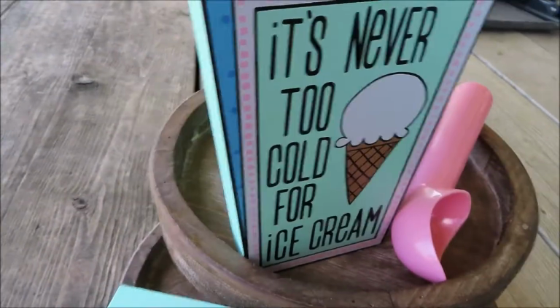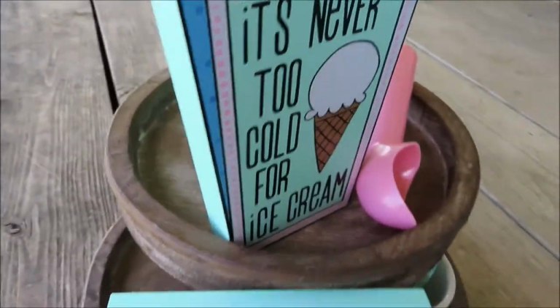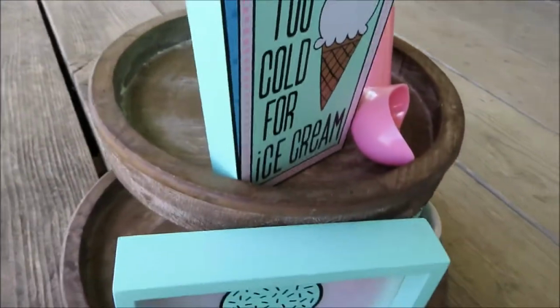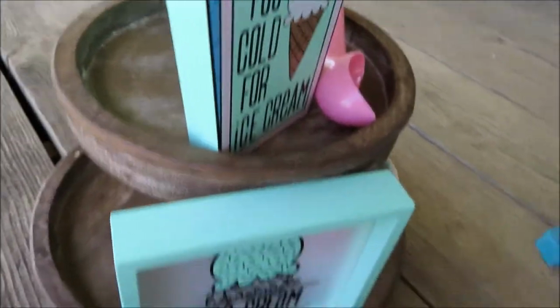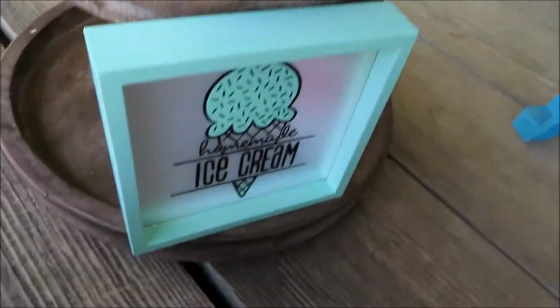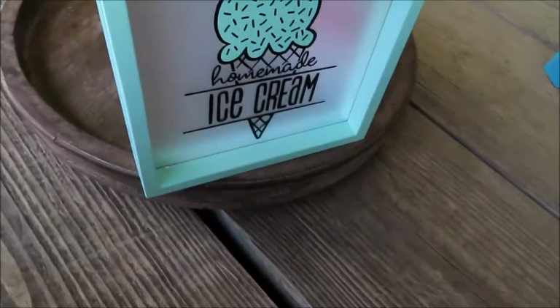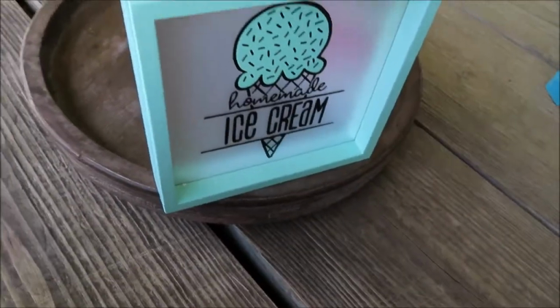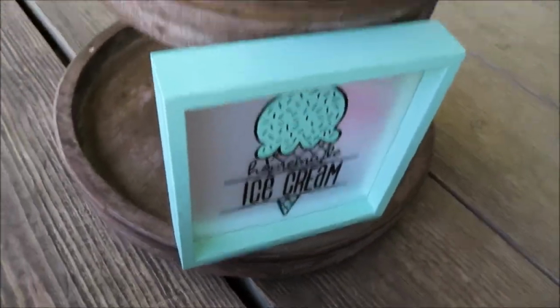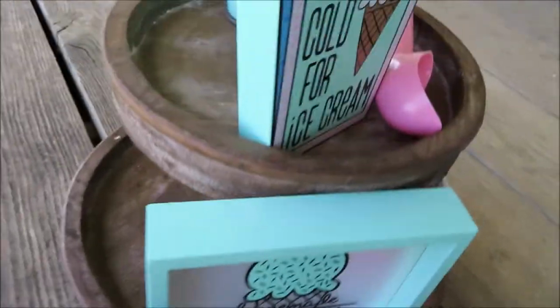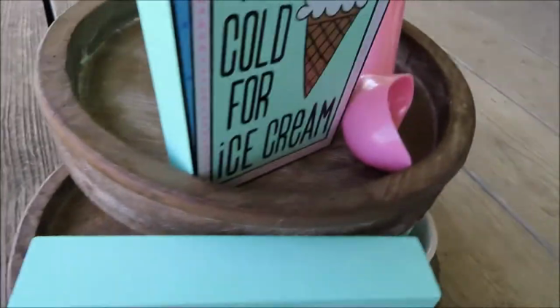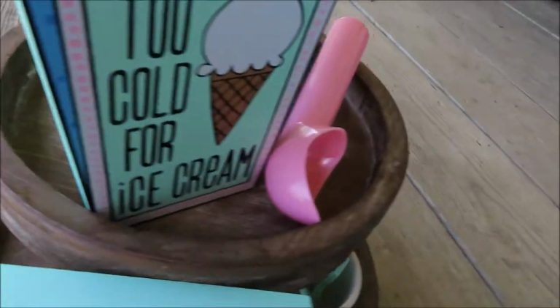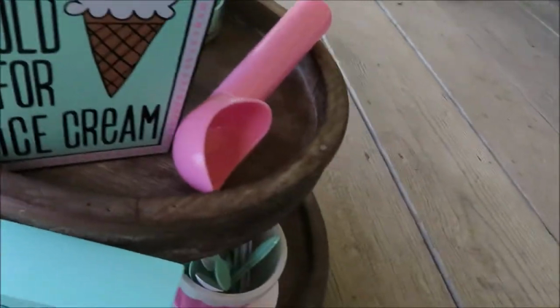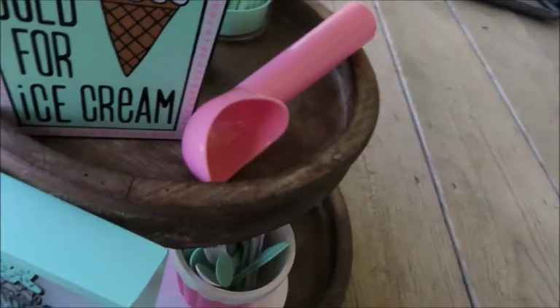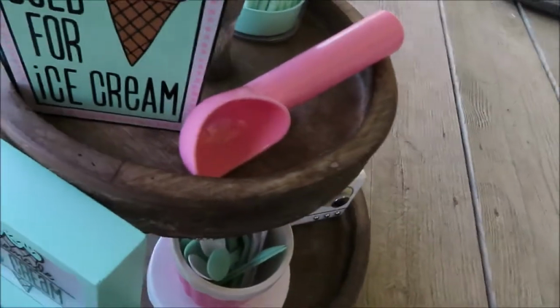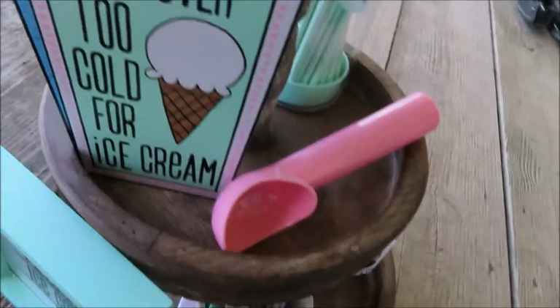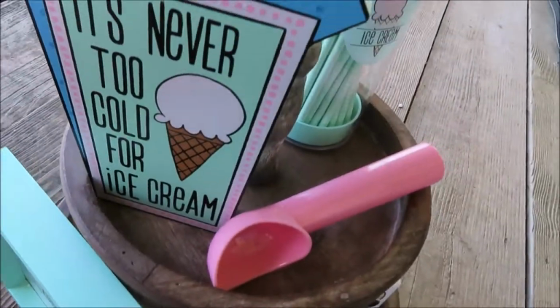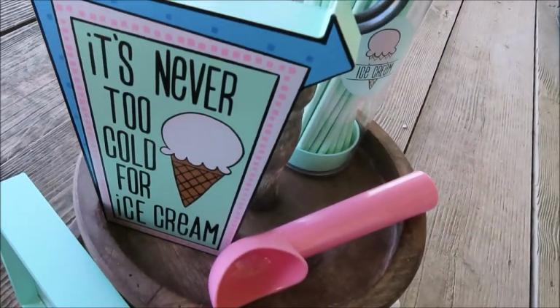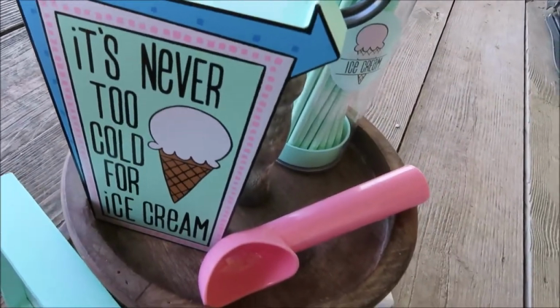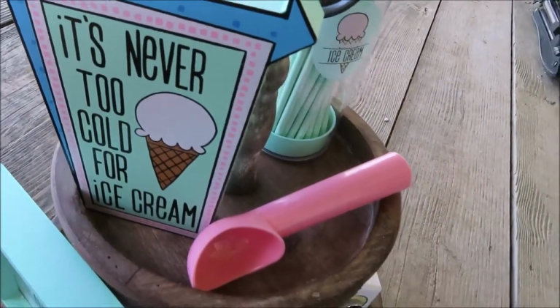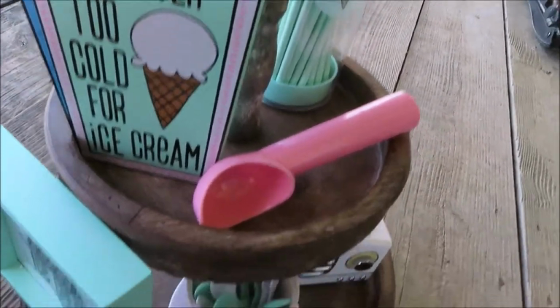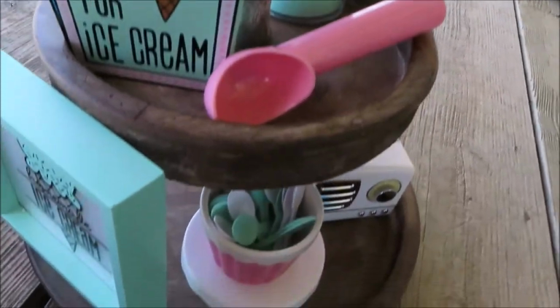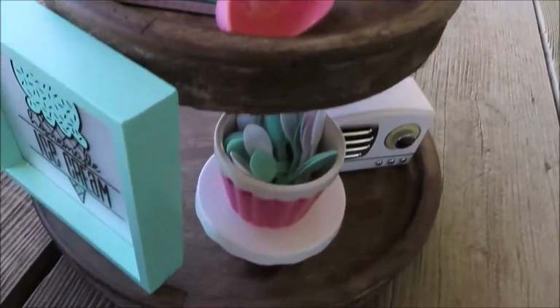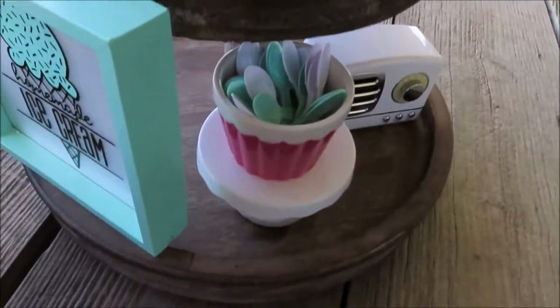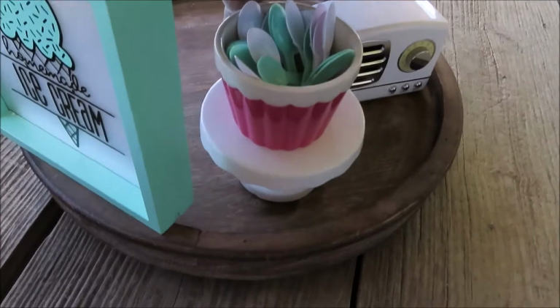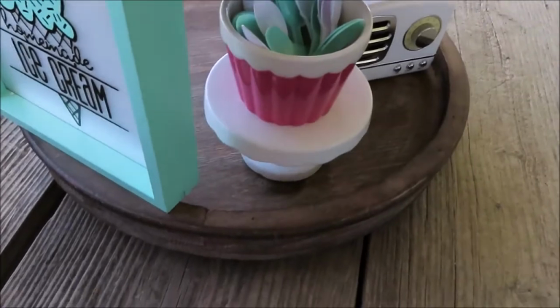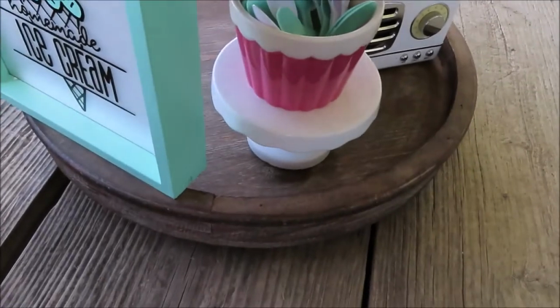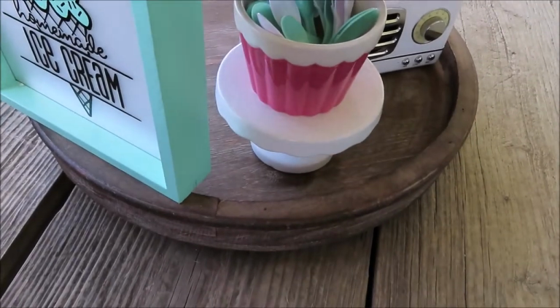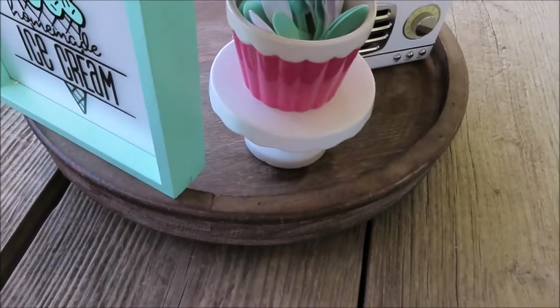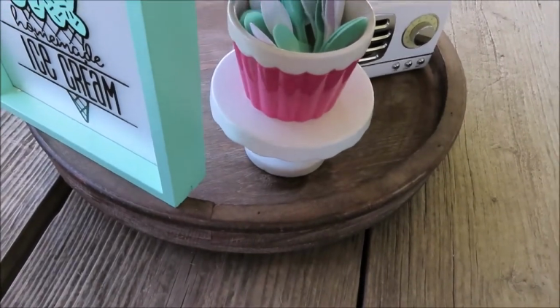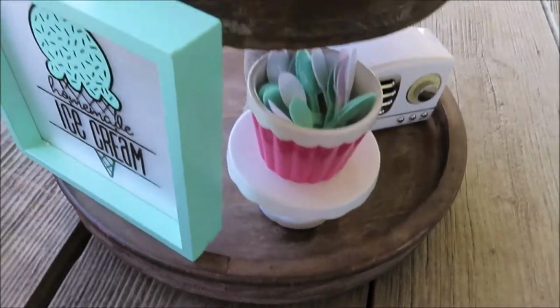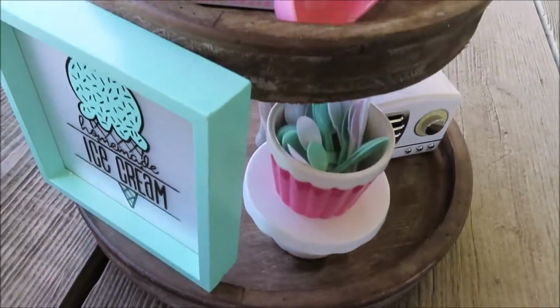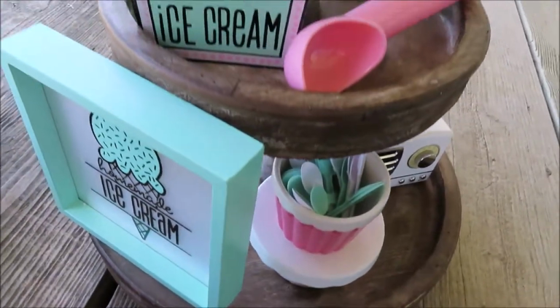I also eventually want to make some farmhouse beaded garland and hopefully that'll be a DIY coming up as well. We will see — thank y'all for watching!